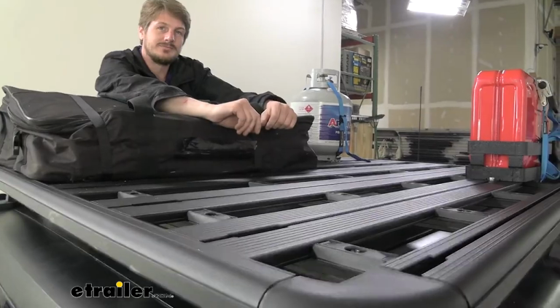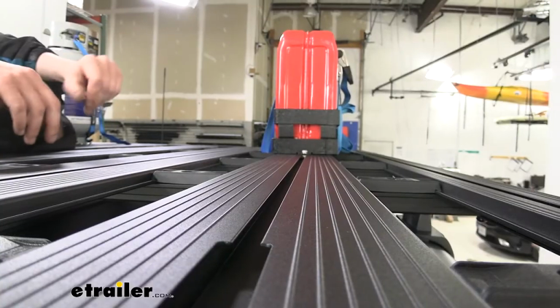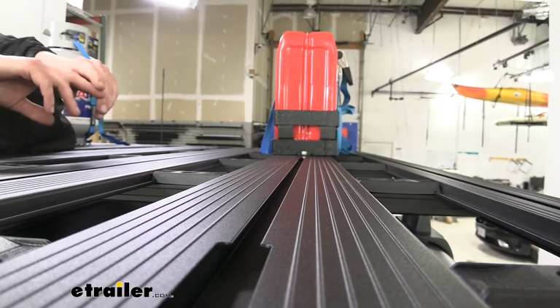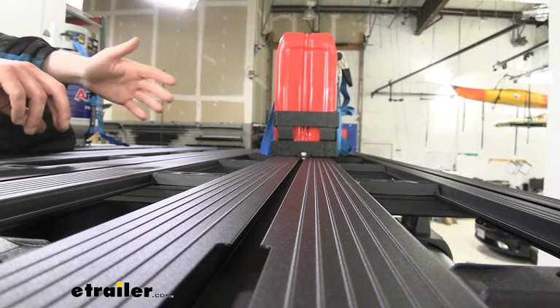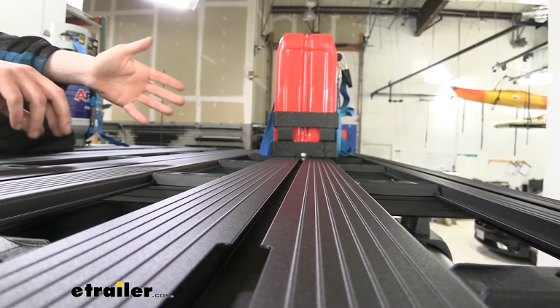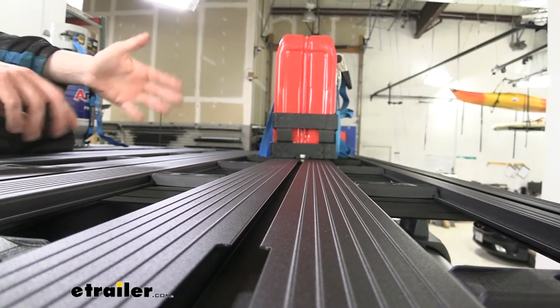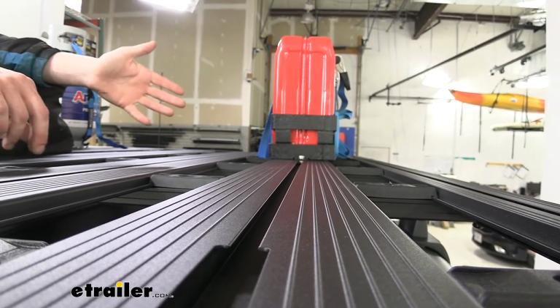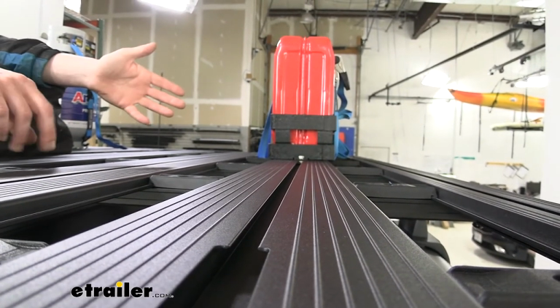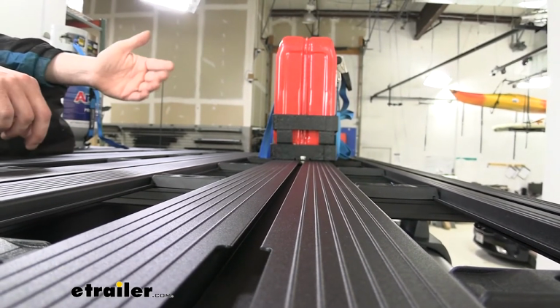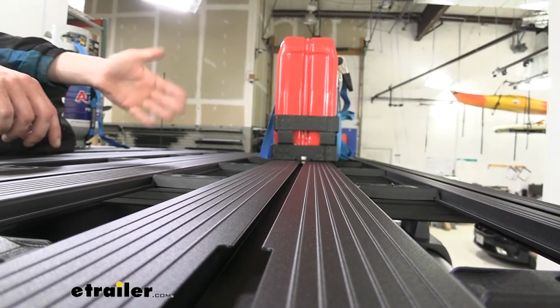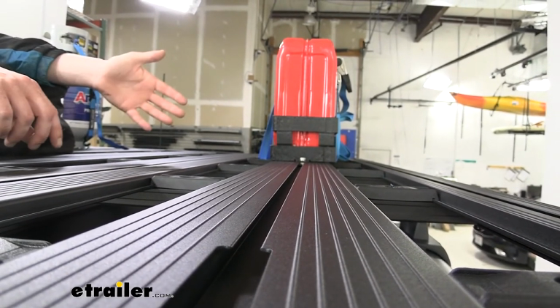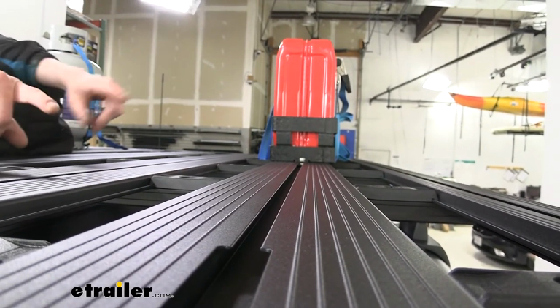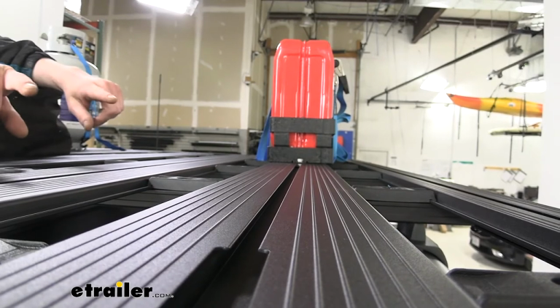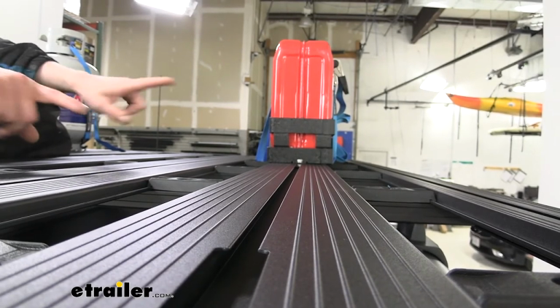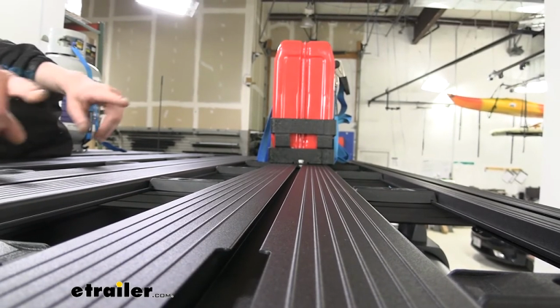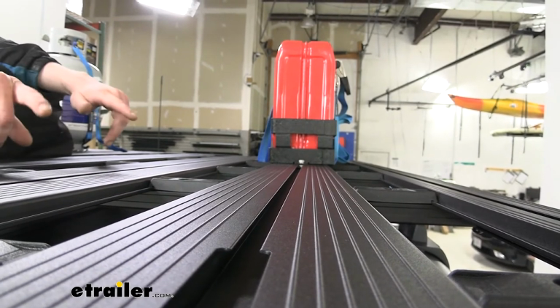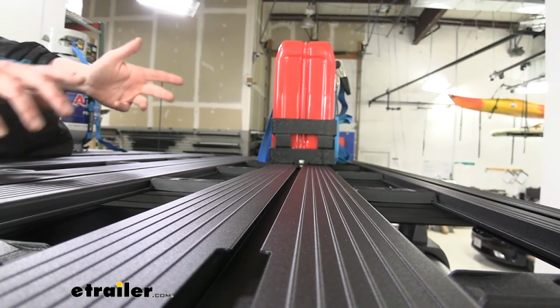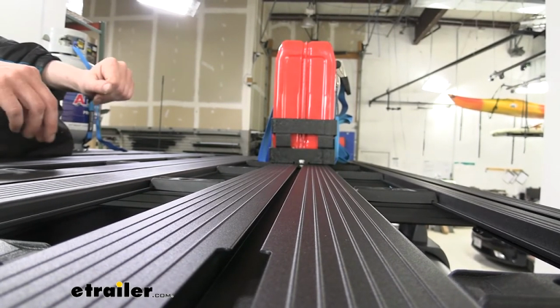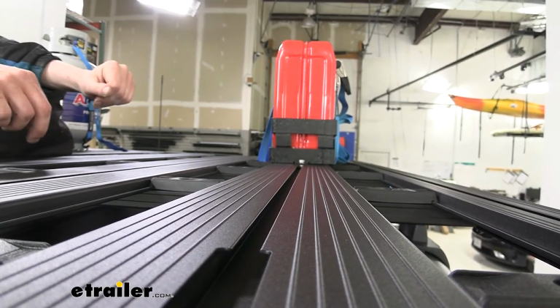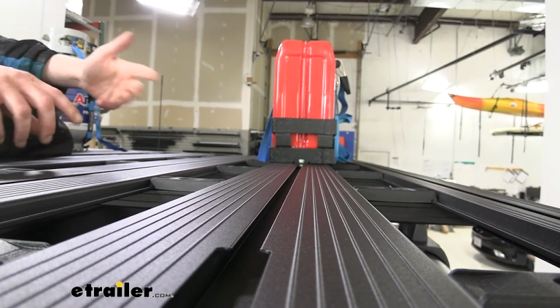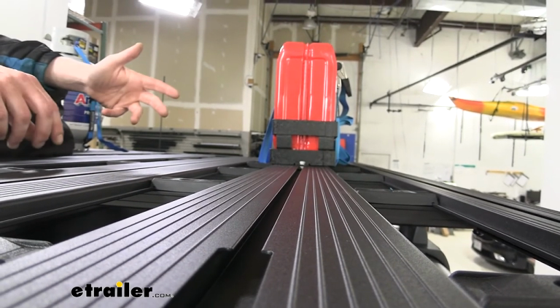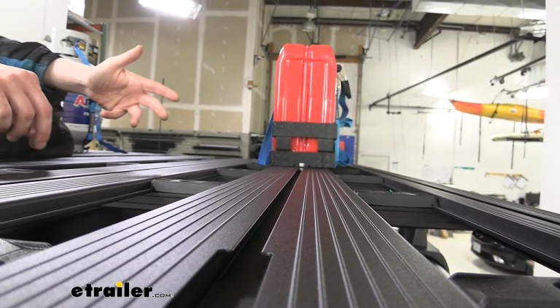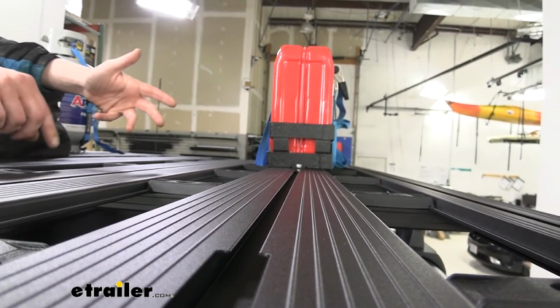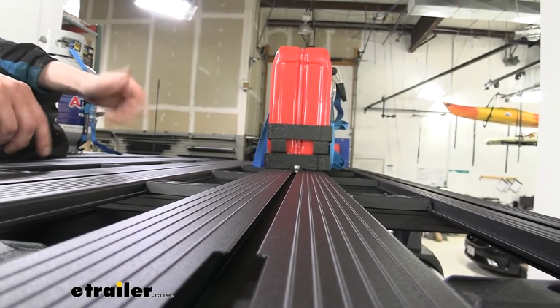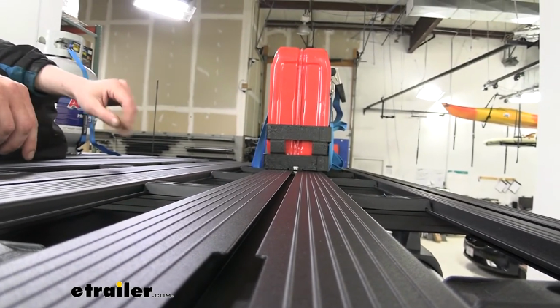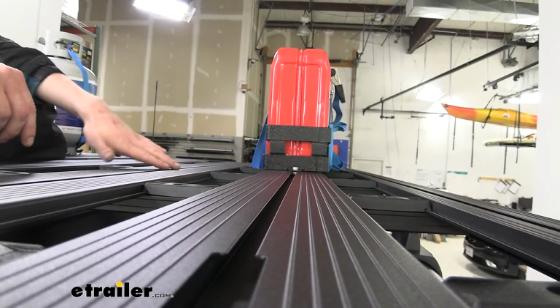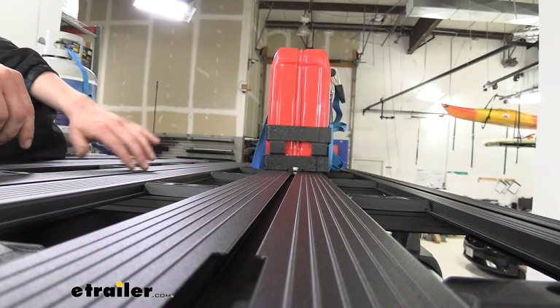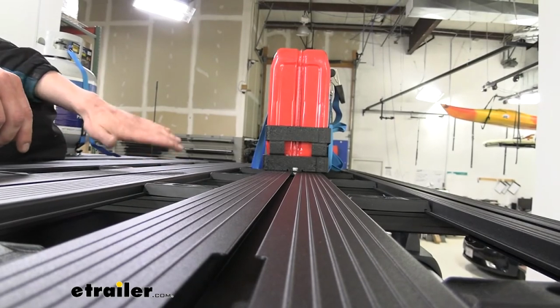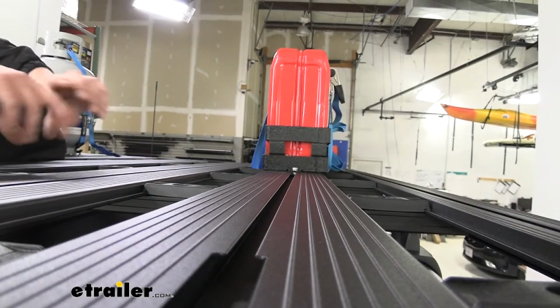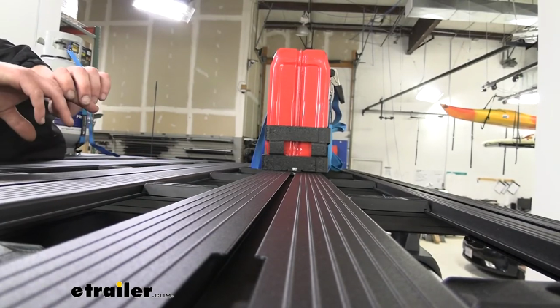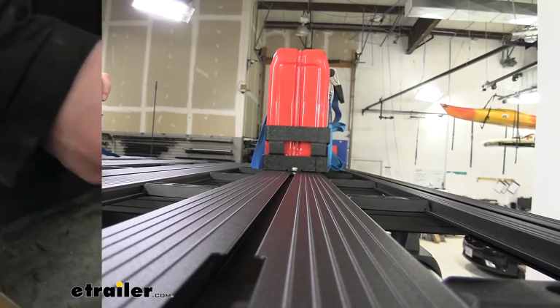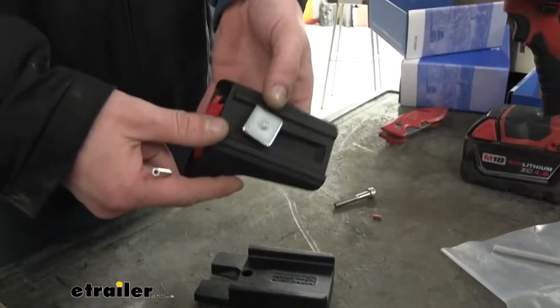You do want to keep in mind that the platform rack is a little bit different than a regular roof rack. The T-slots run front to back rather than side to side, and they are a slightly different size, so you want to make sure you have accessories that are designed for platform racks.